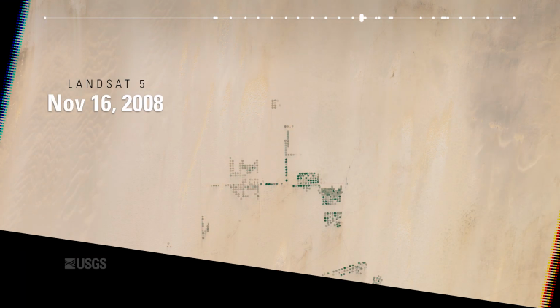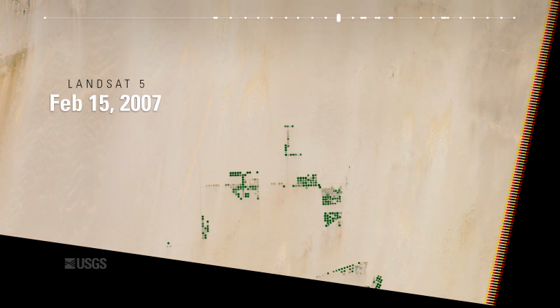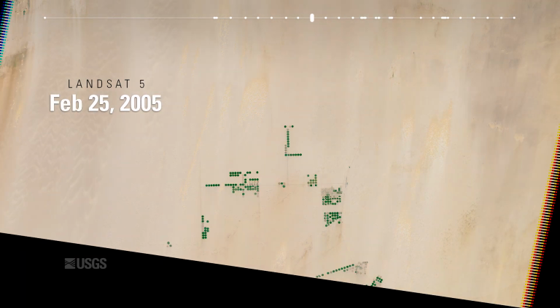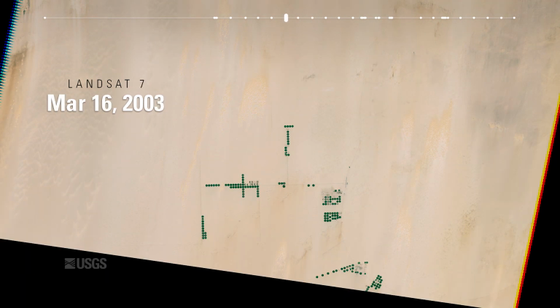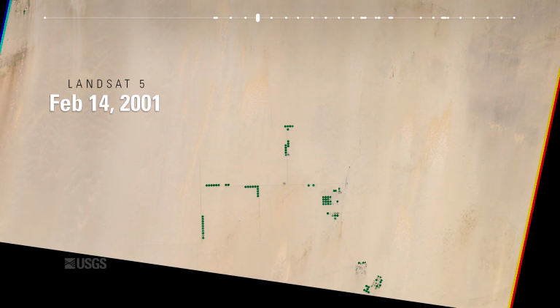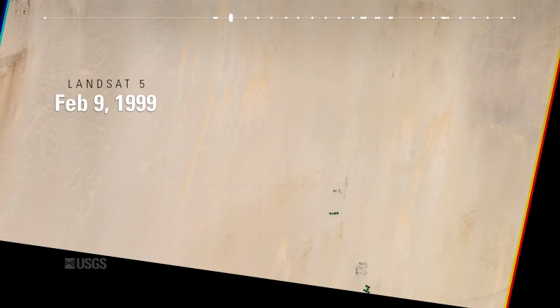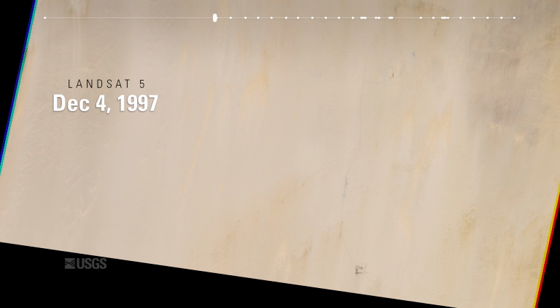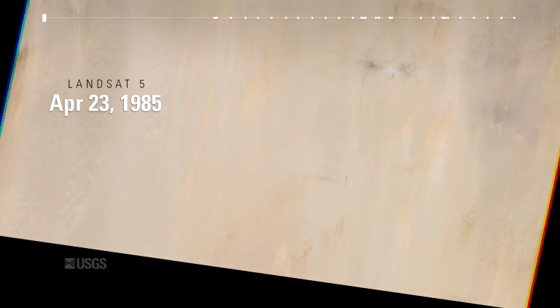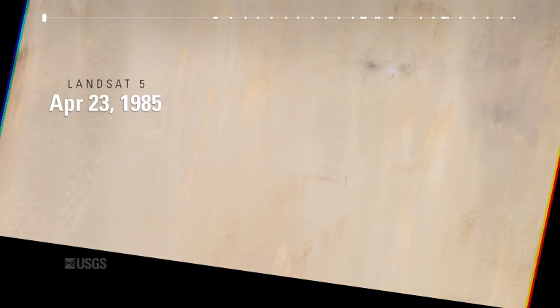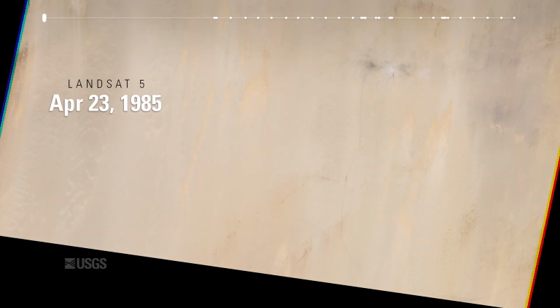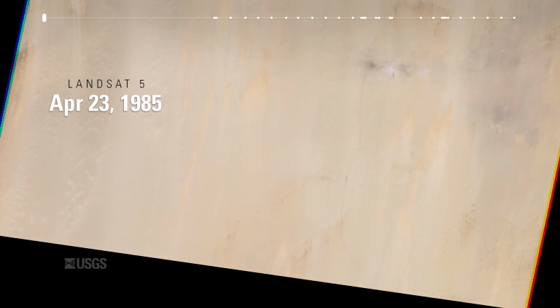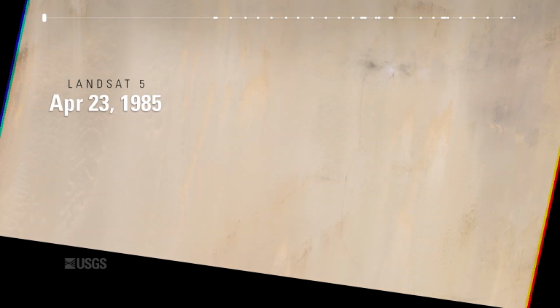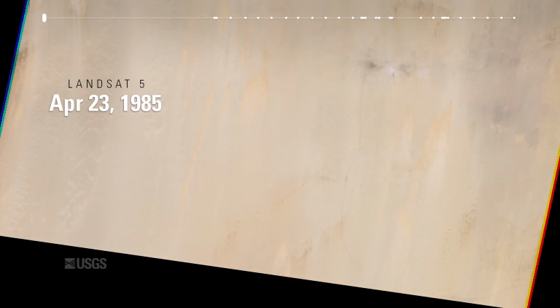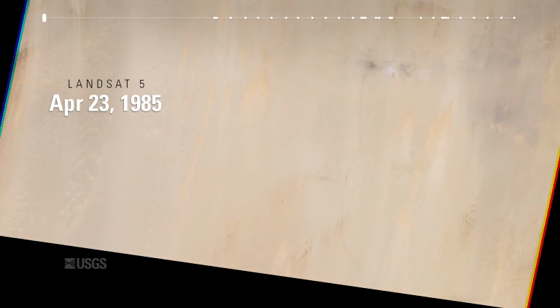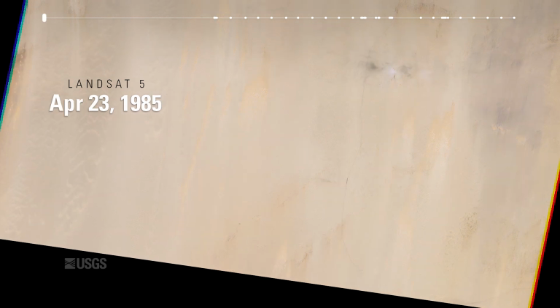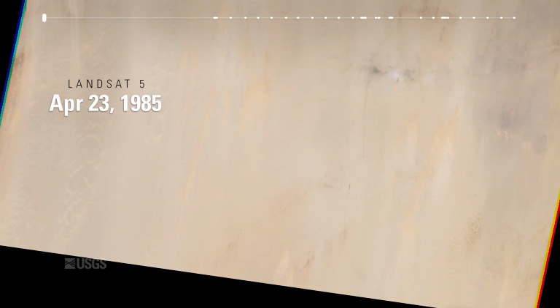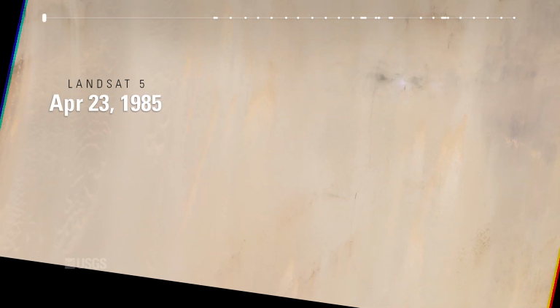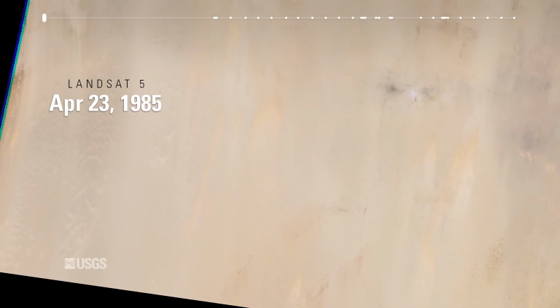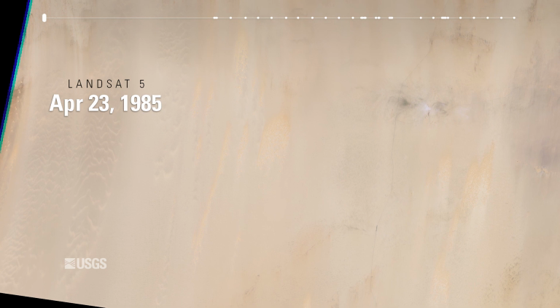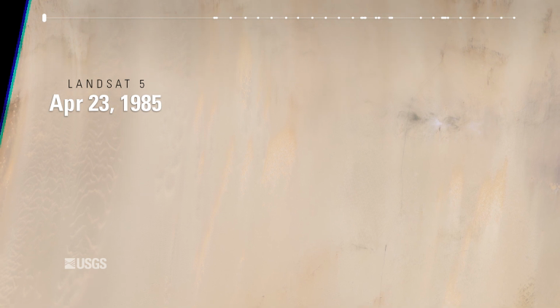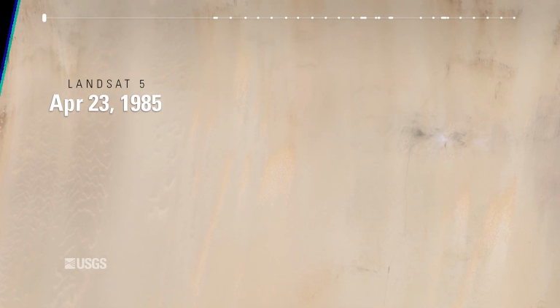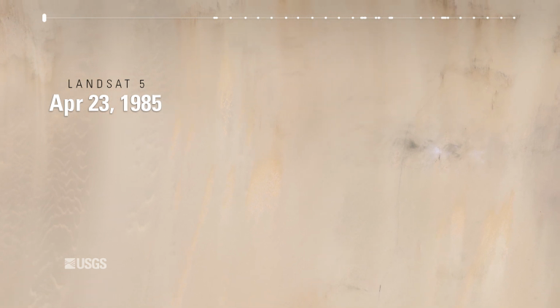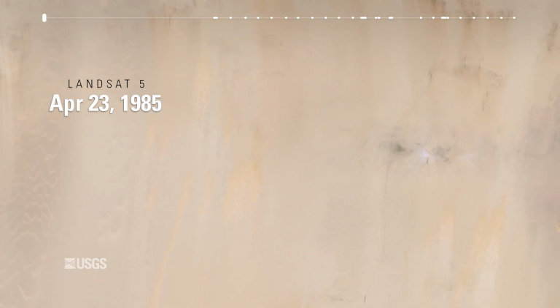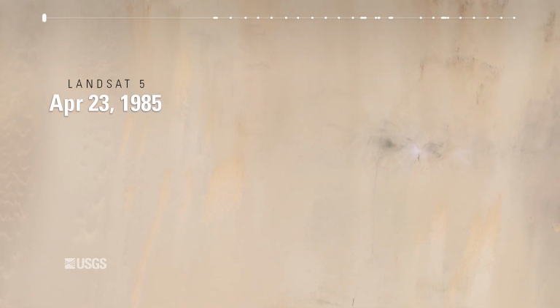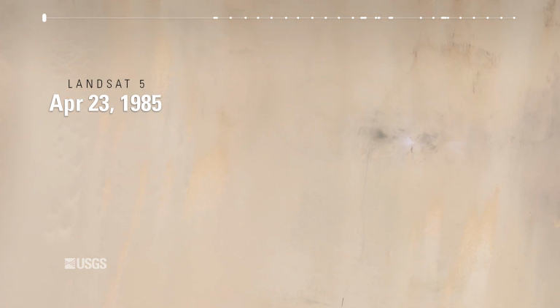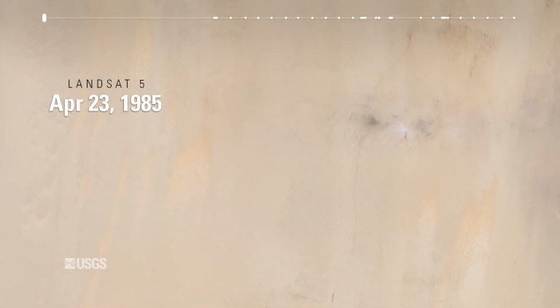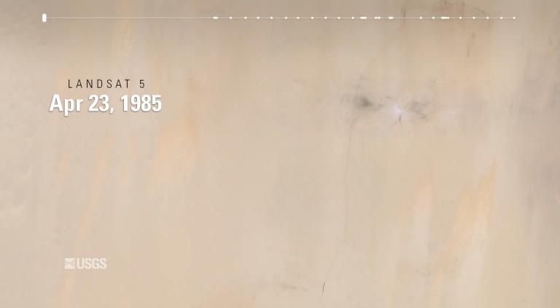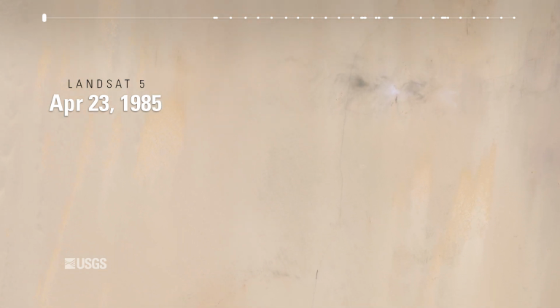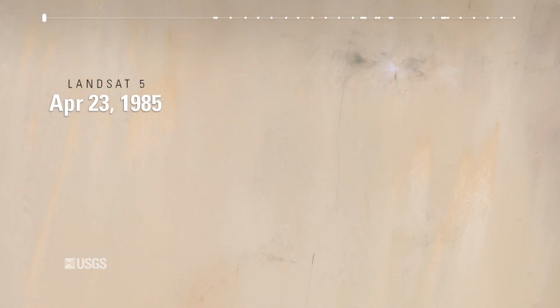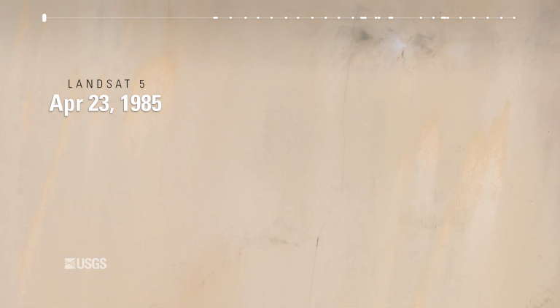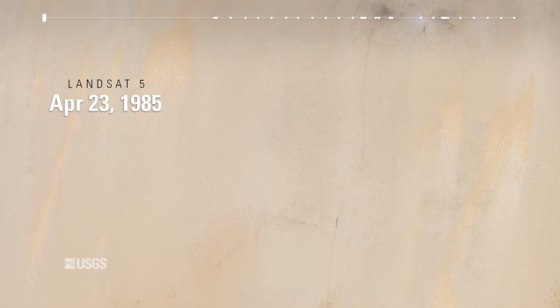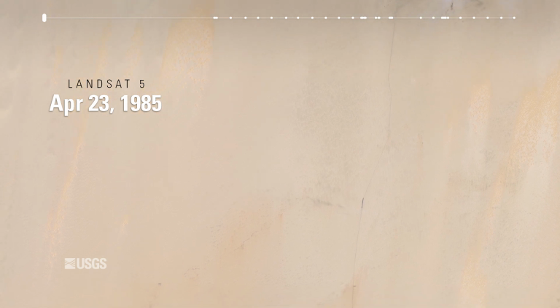But until the growth in irrigation, this part of the world hadn't changed much from a satellite's perspective. That's why Landsat calibration engineers originally chose it as a test site to verify the accuracy of incoming surface reflectance data.